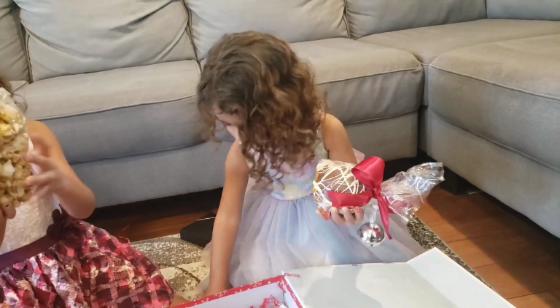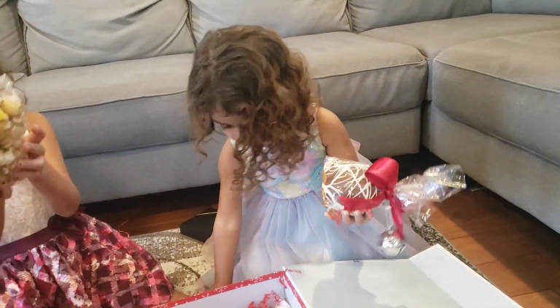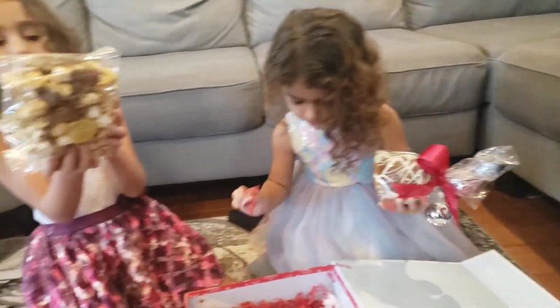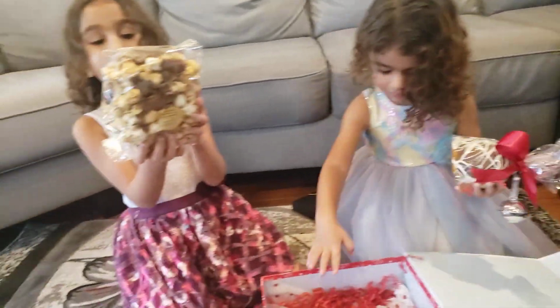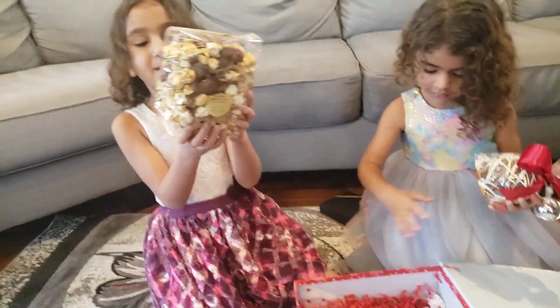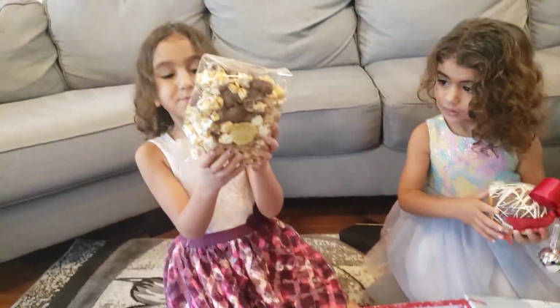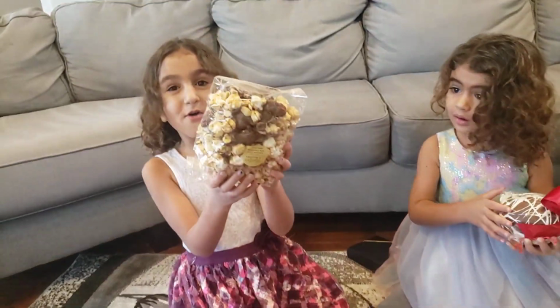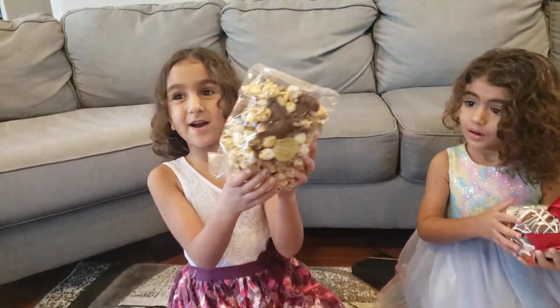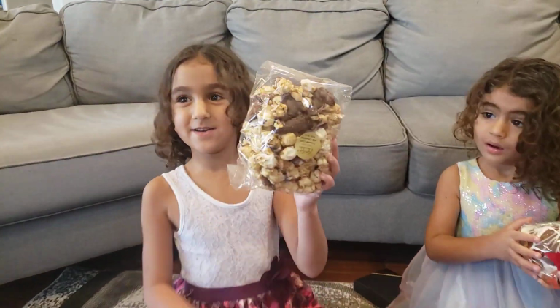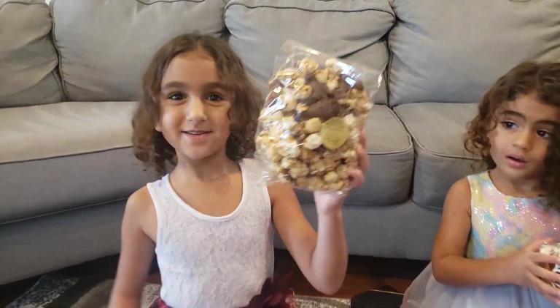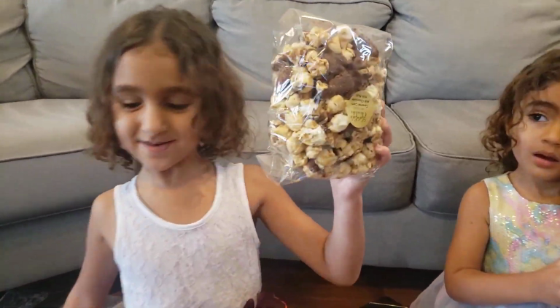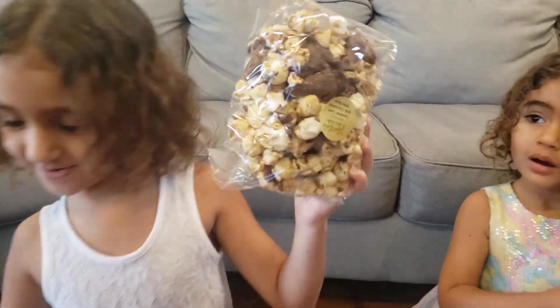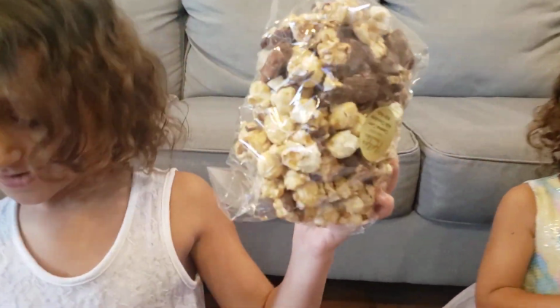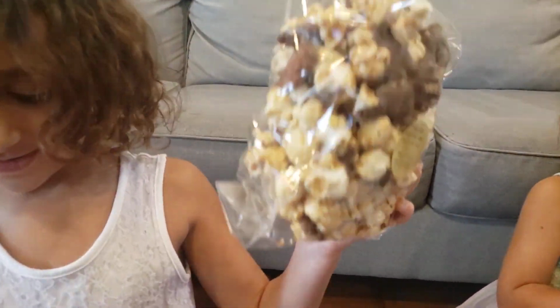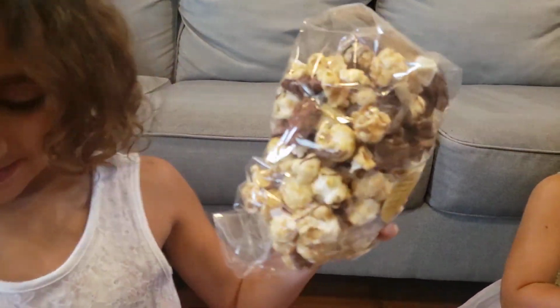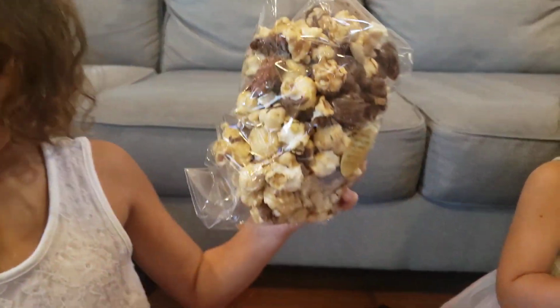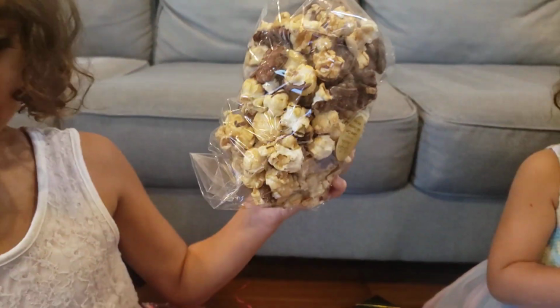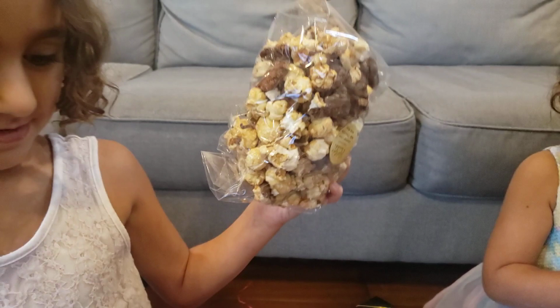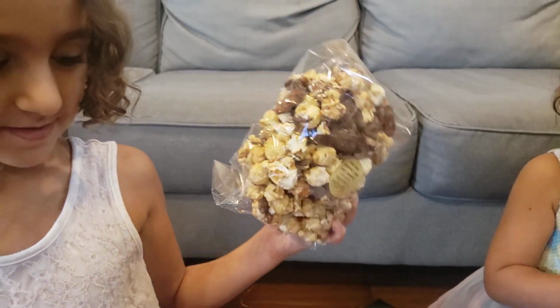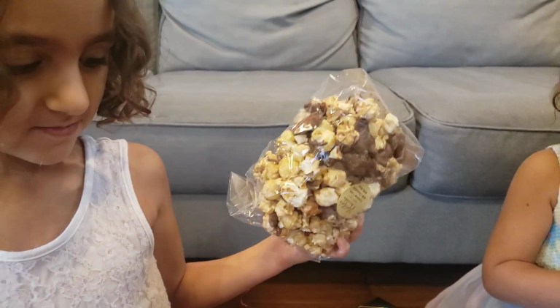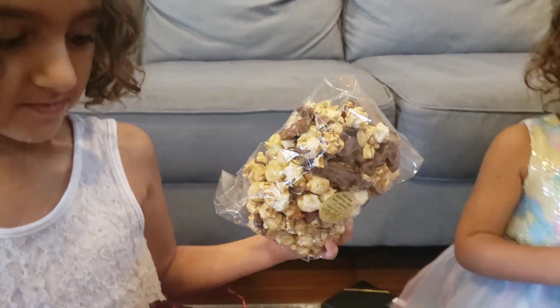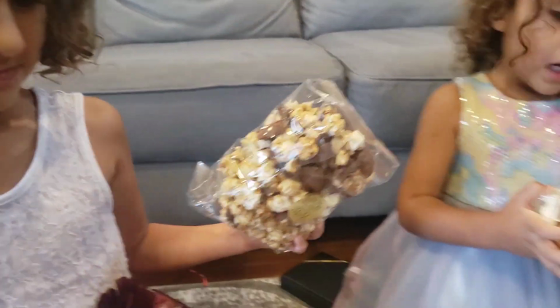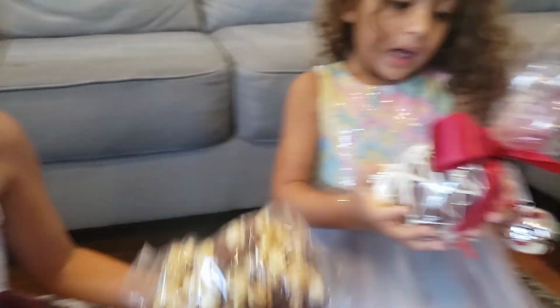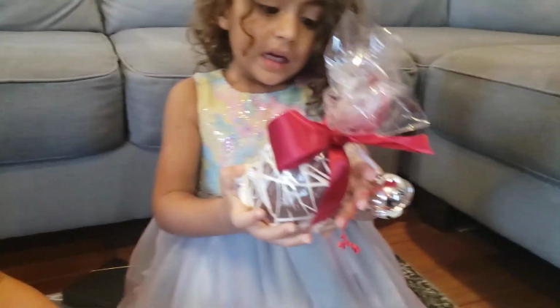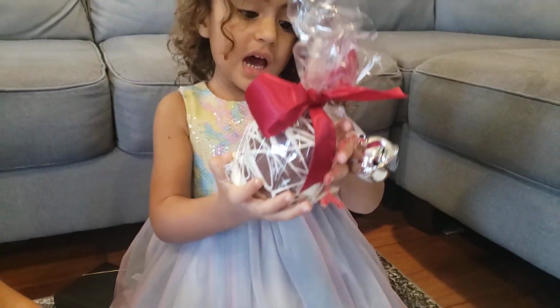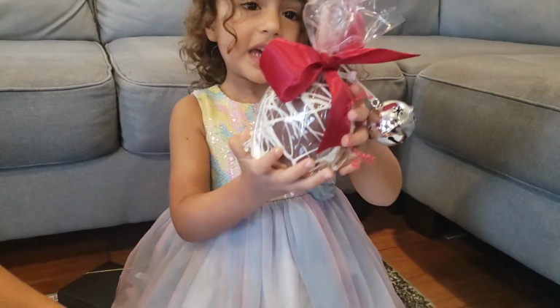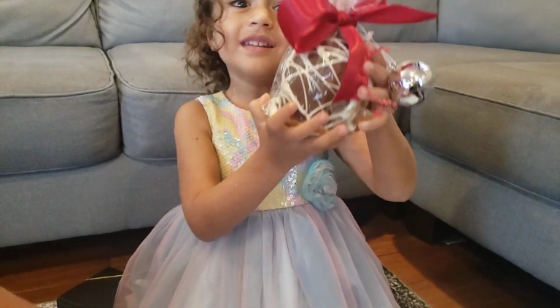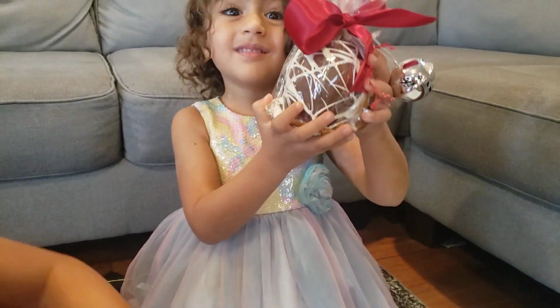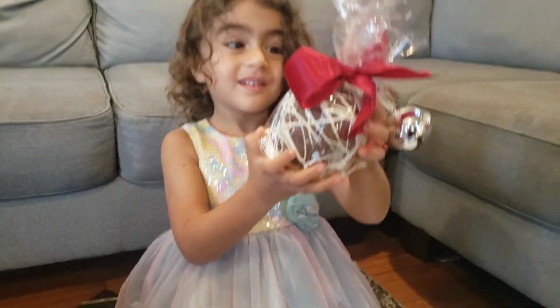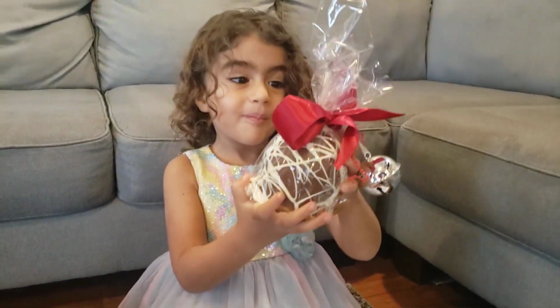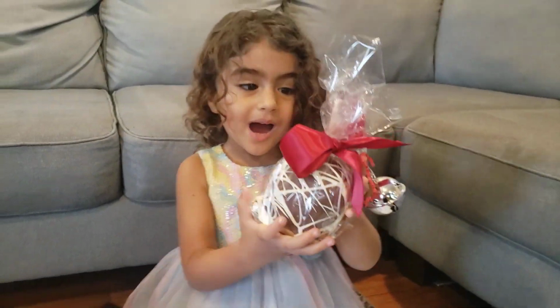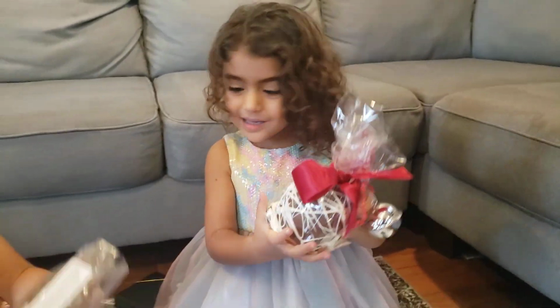And some popcorn. Oh, that looks yummy. Yummy, yummy, that looks yummy.